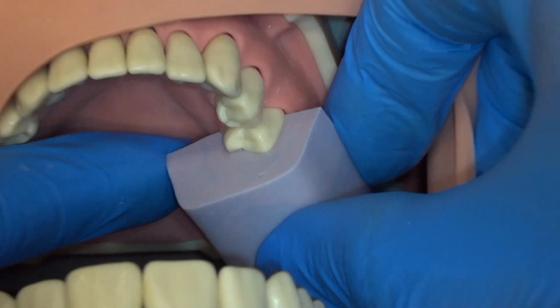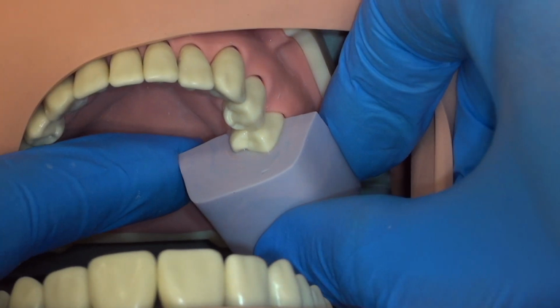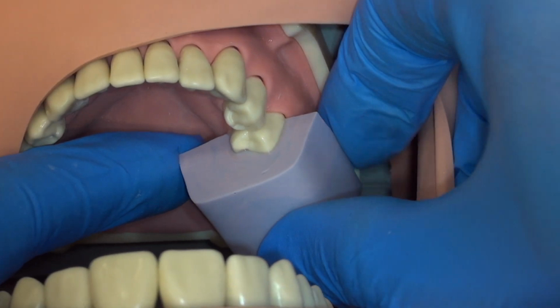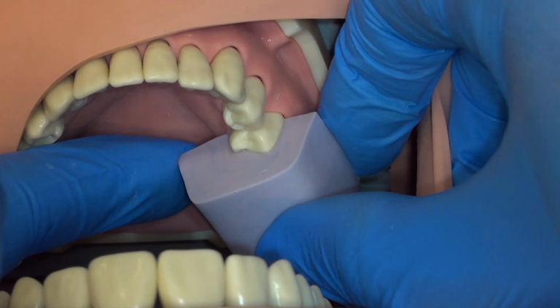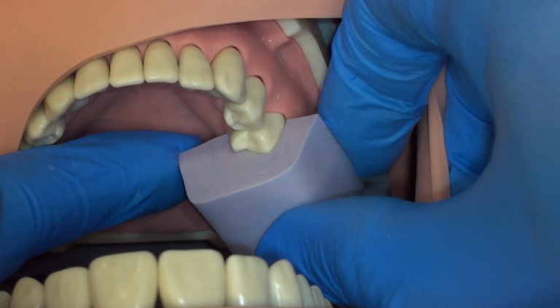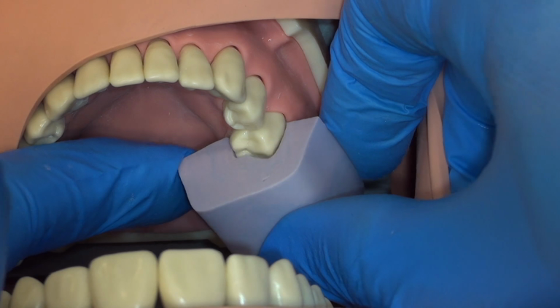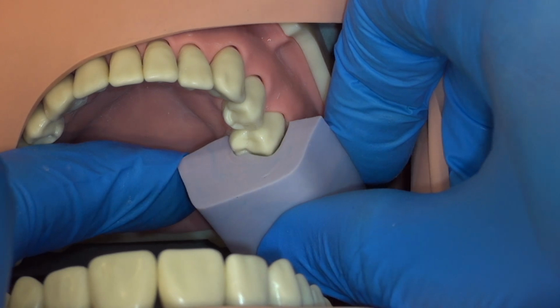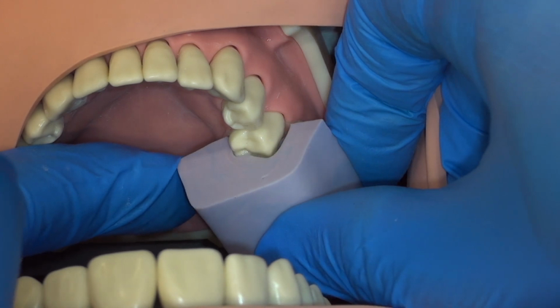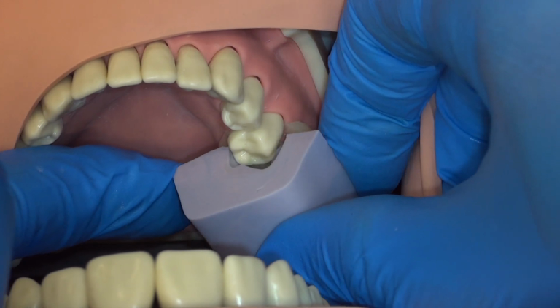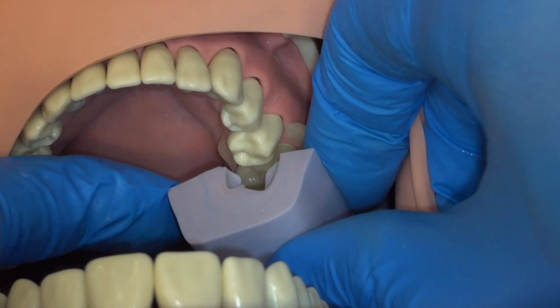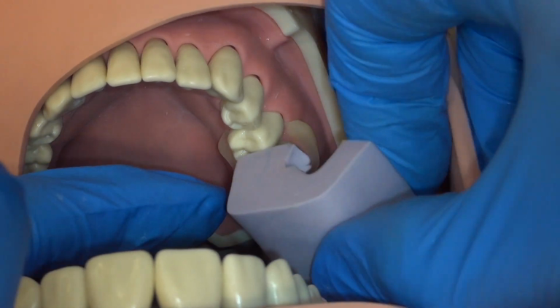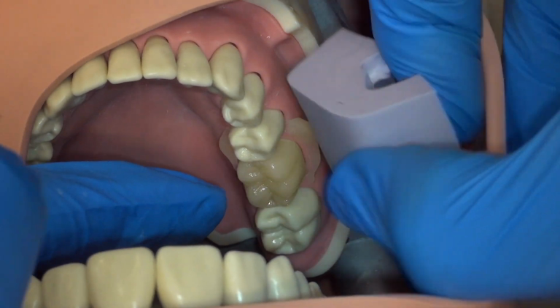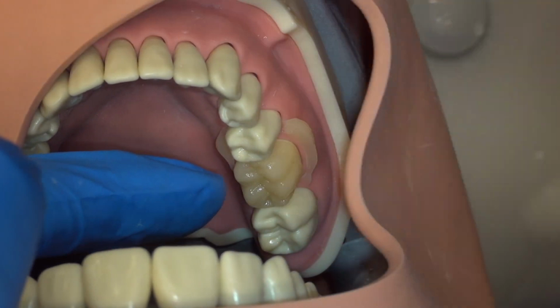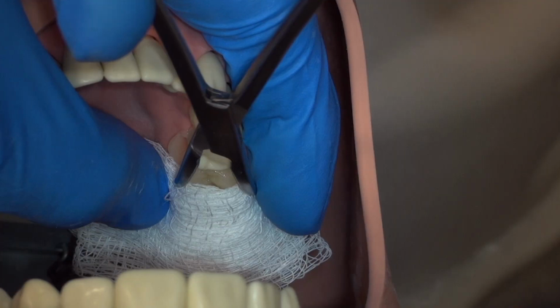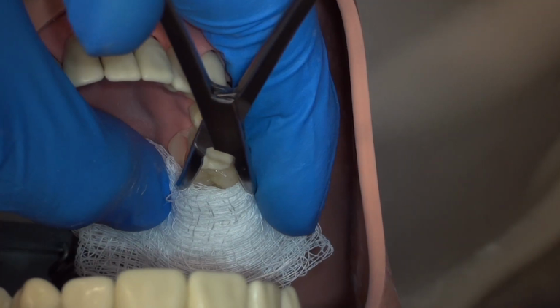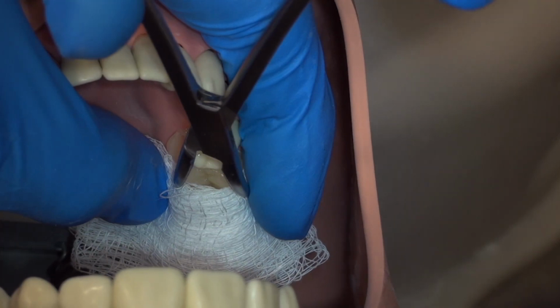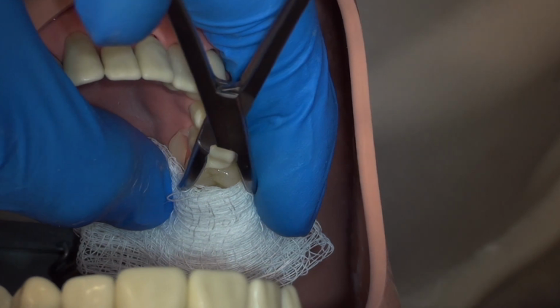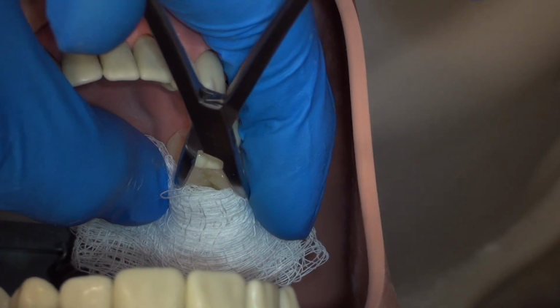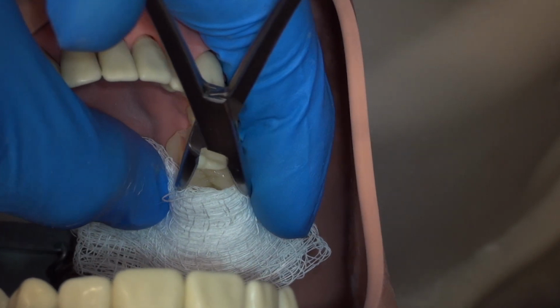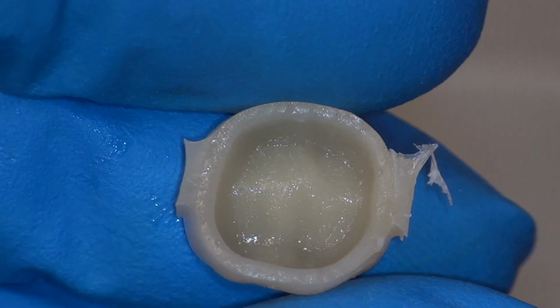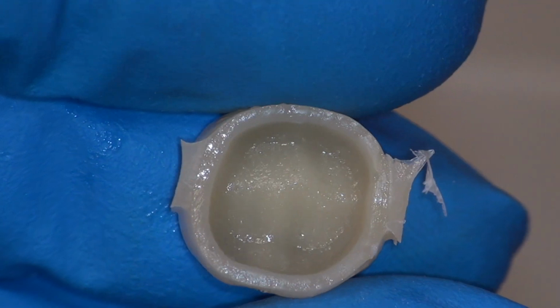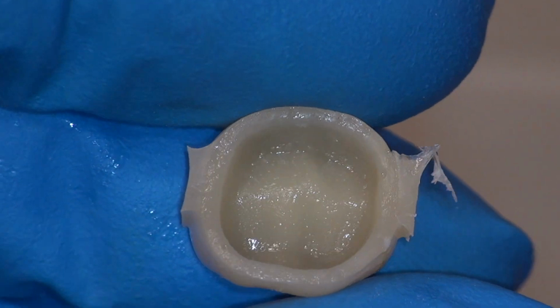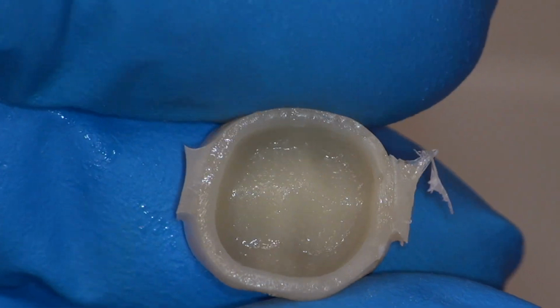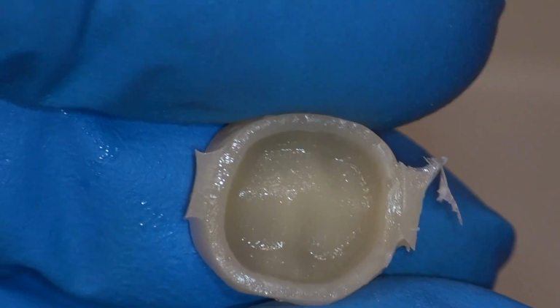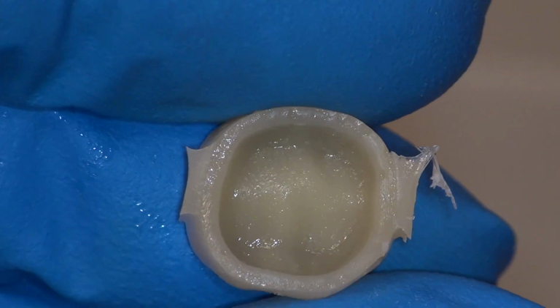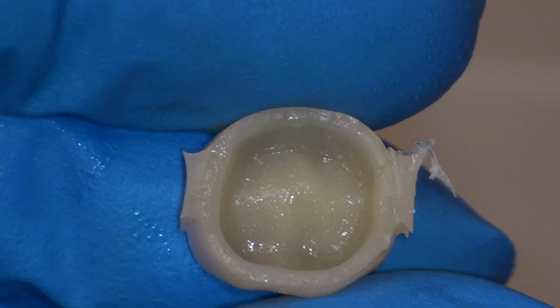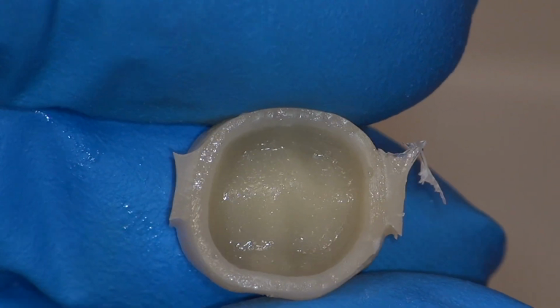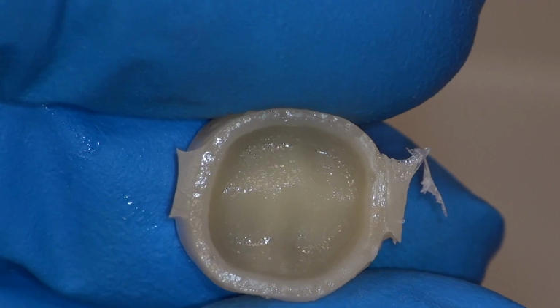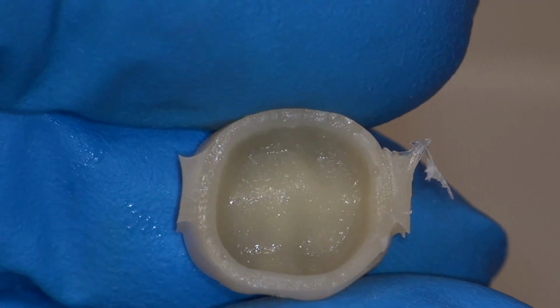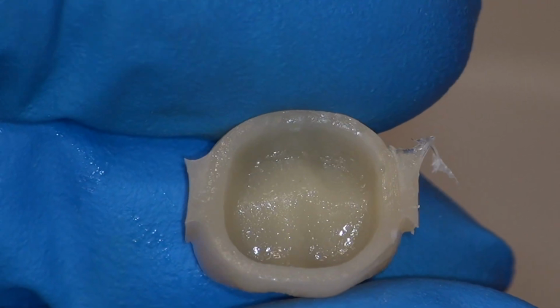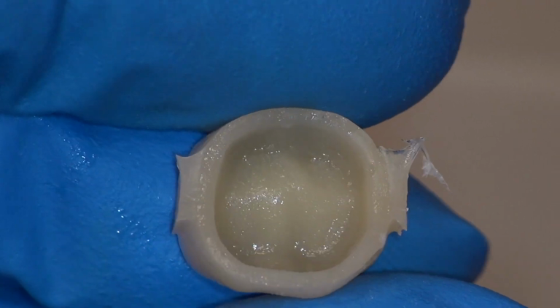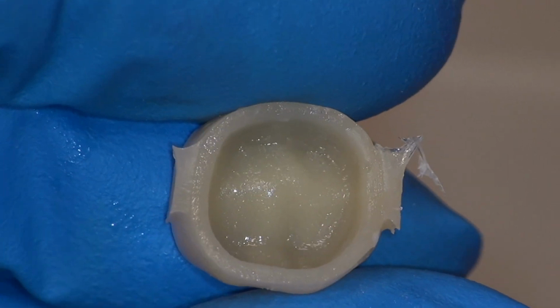When the material is firm but still flexible, we remove the putty by peeling it off. This ensures that the temporary stays on the tooth intact, and we can remove it carefully with a hemostat and gauze. Evaluate the internal surface and the margin and make sure there are no significant voids.